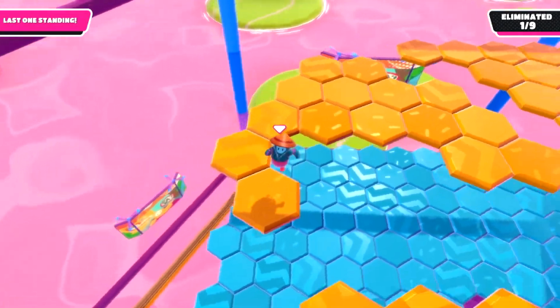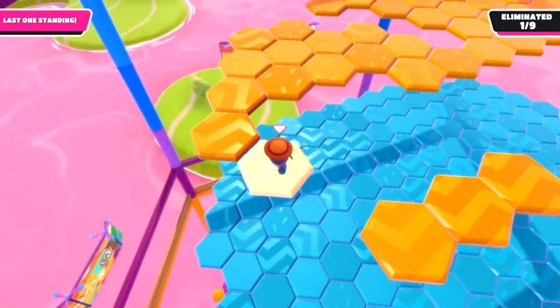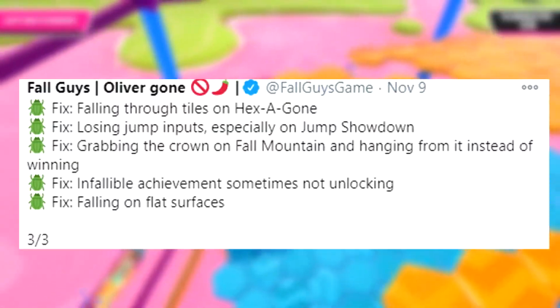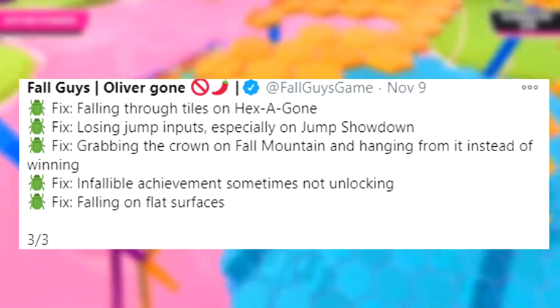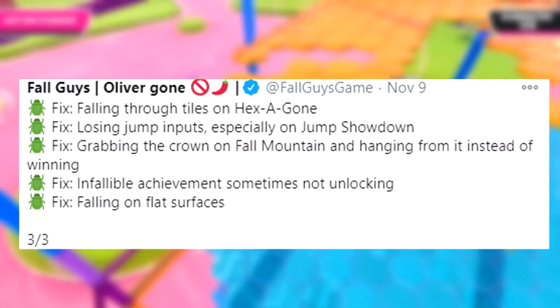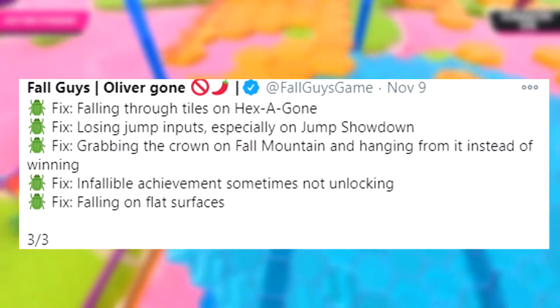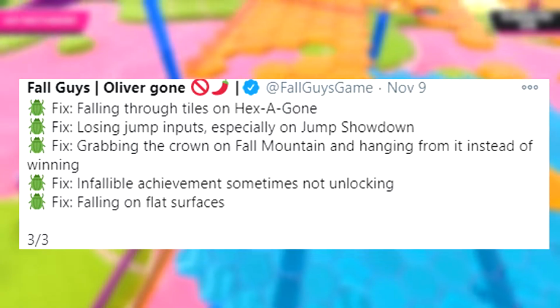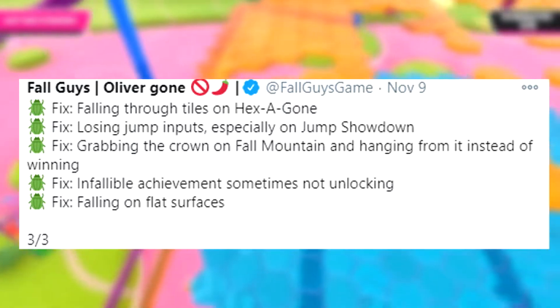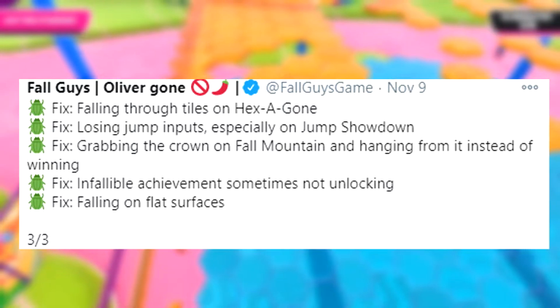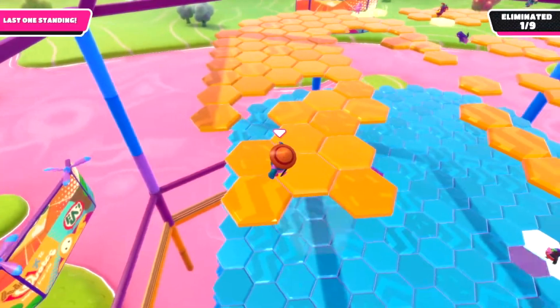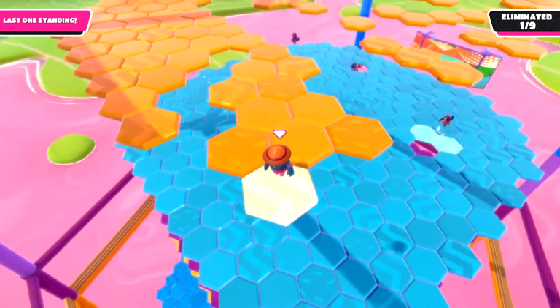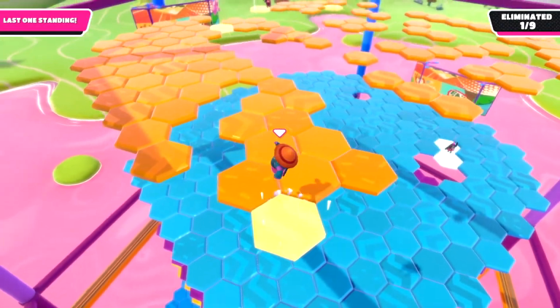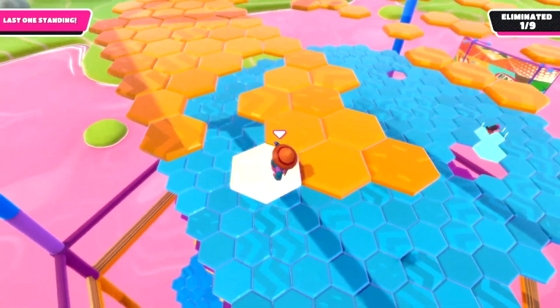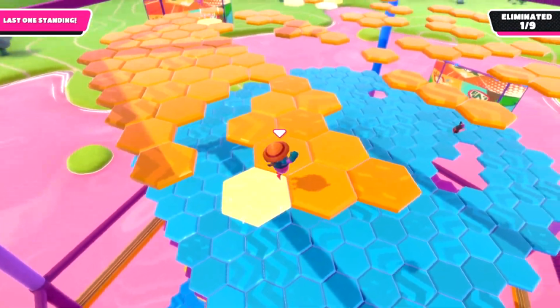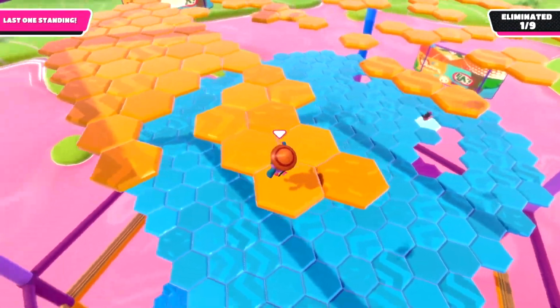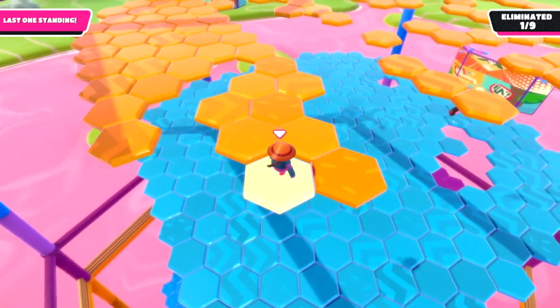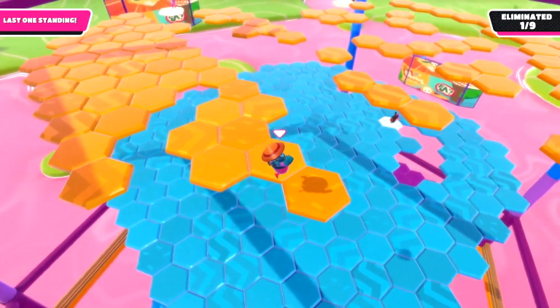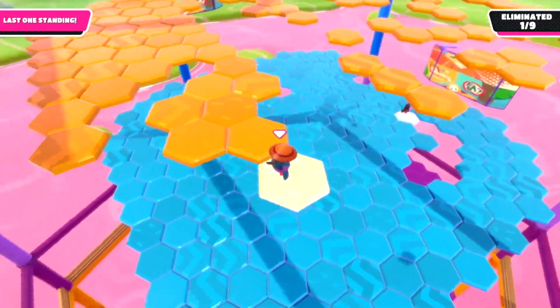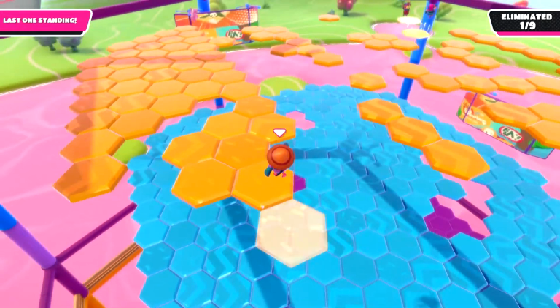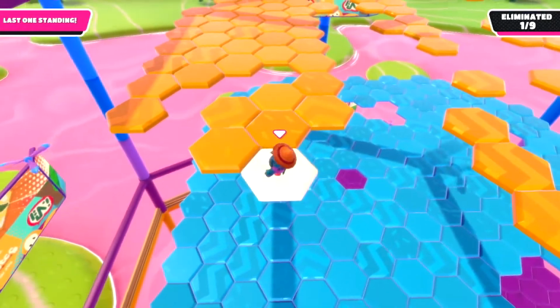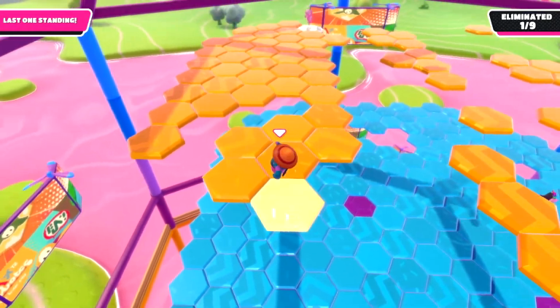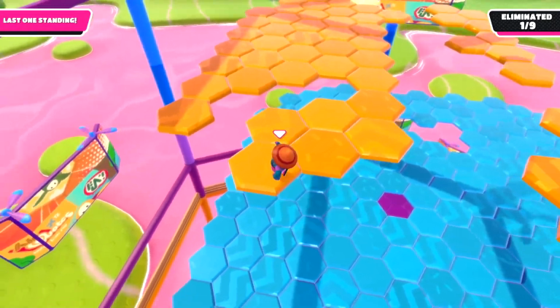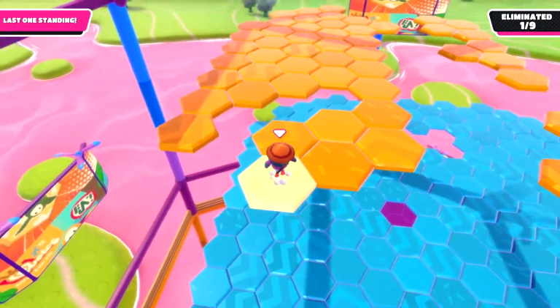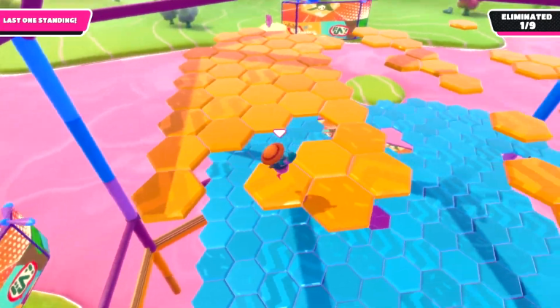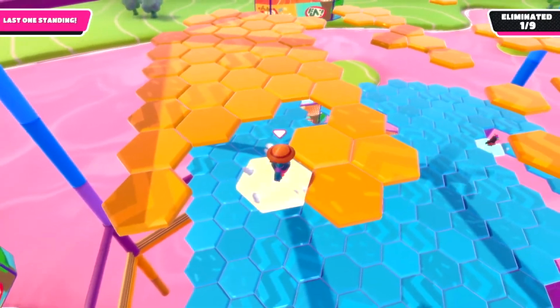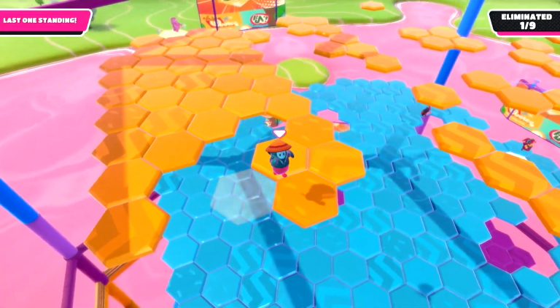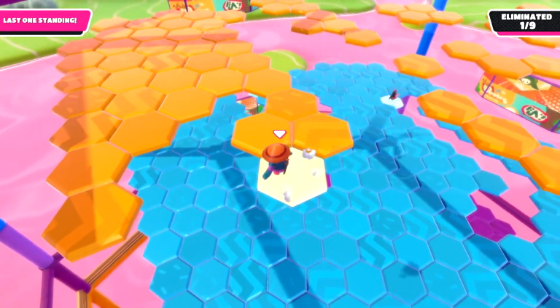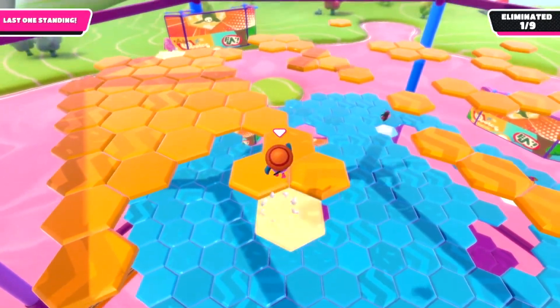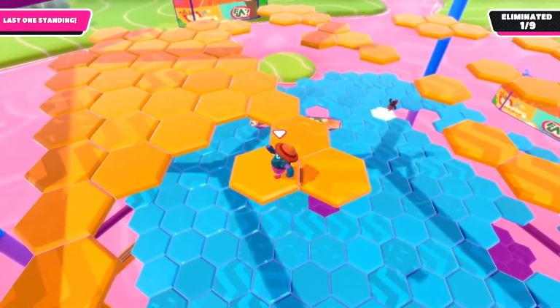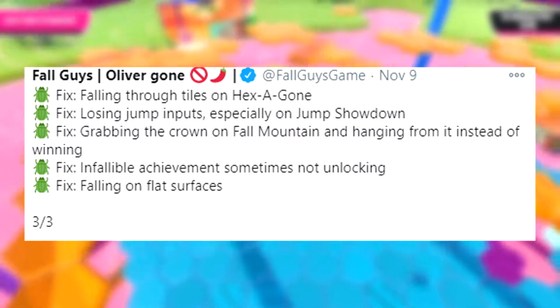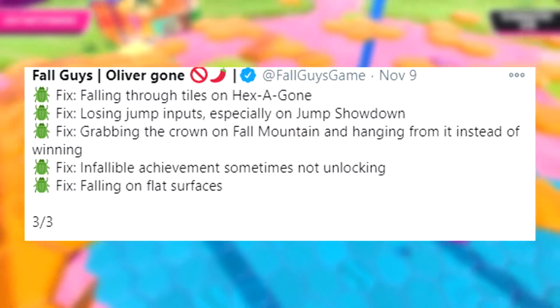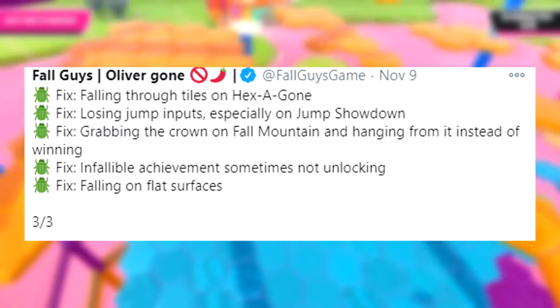The second bug Fall Guys fixed was losing jump inputs, especially on Jump Showdown. This happened when you jumped and went over an edge or crack, particularly on Jump Showdown where going over one of the platforms would eat your jump input and you wouldn't be able to jump.